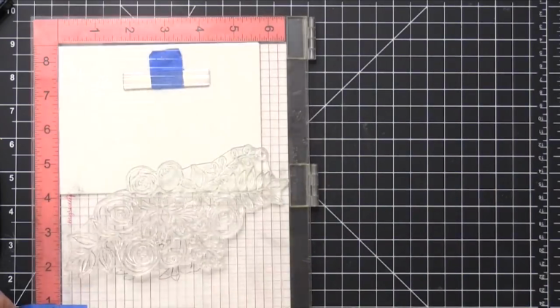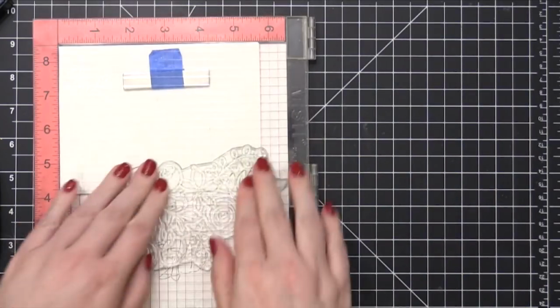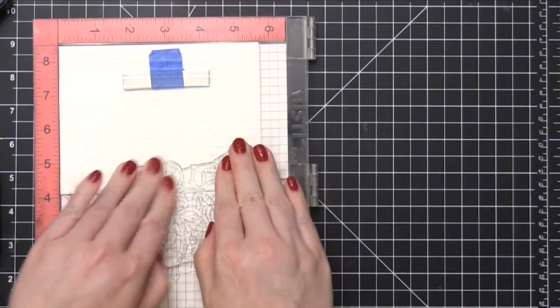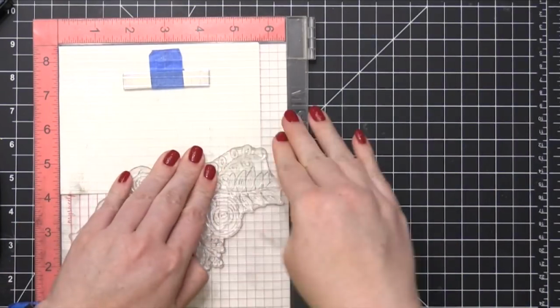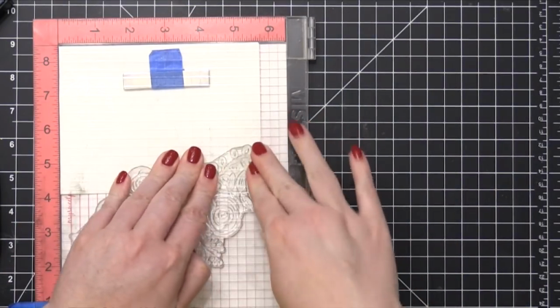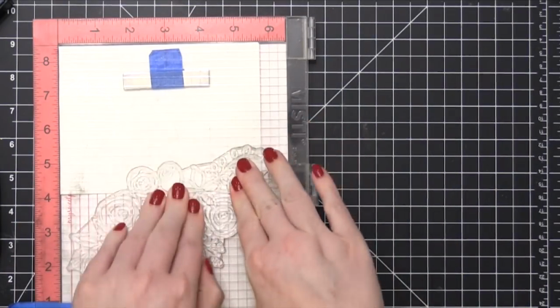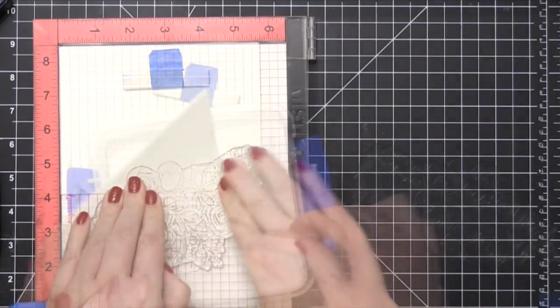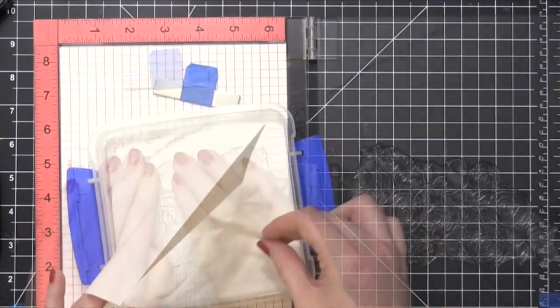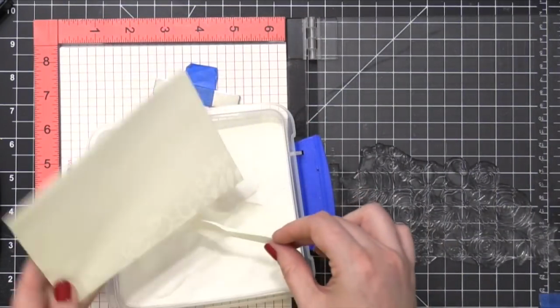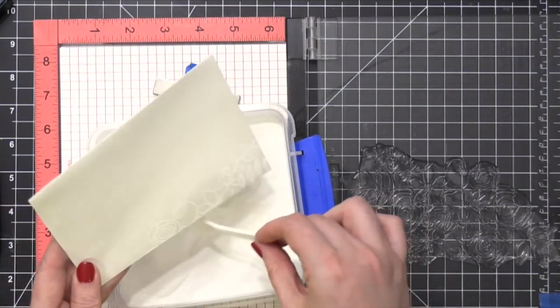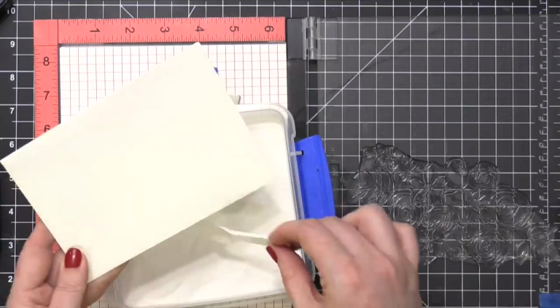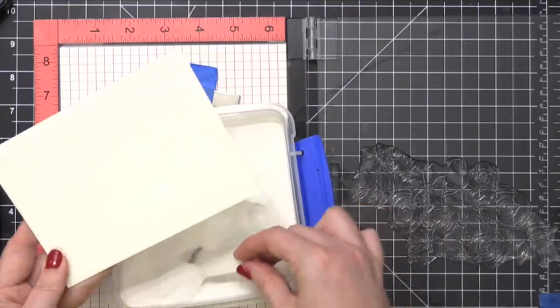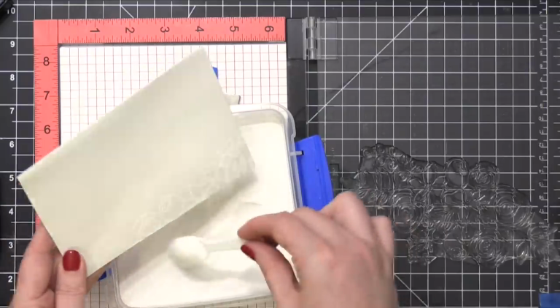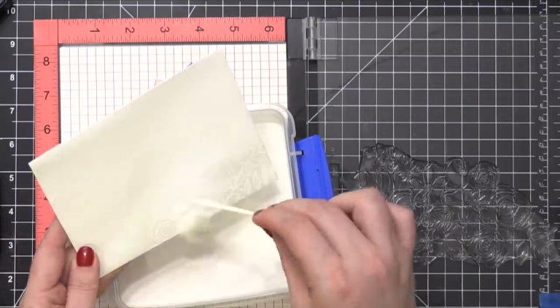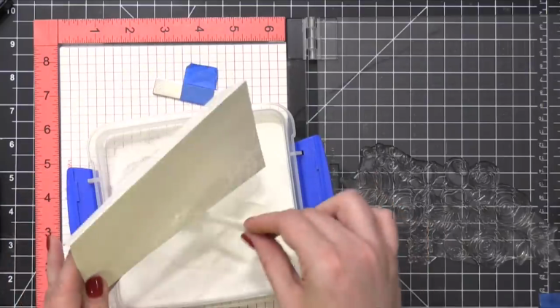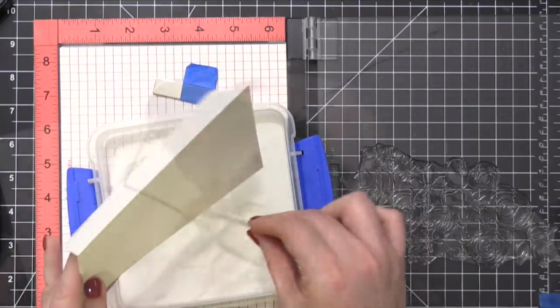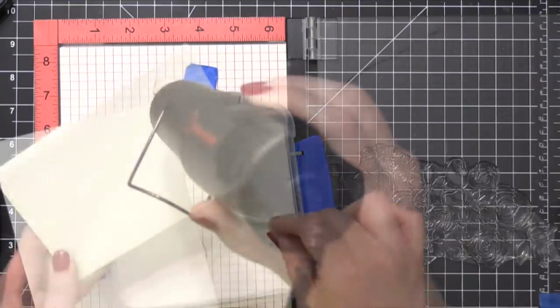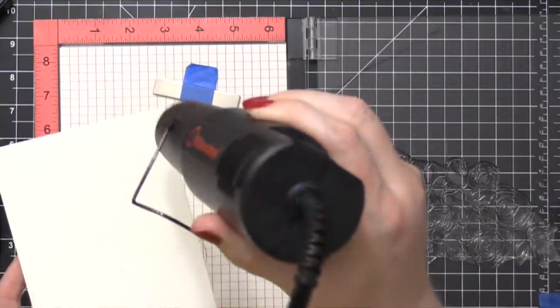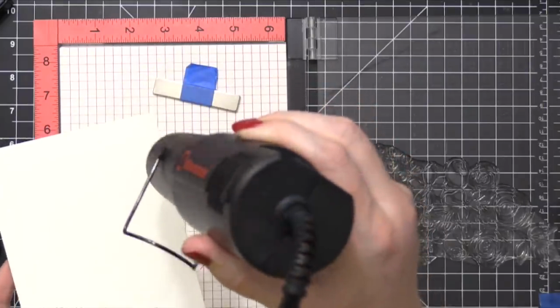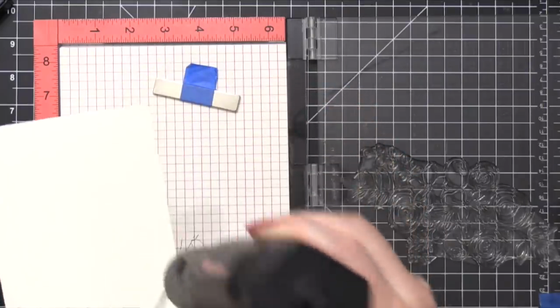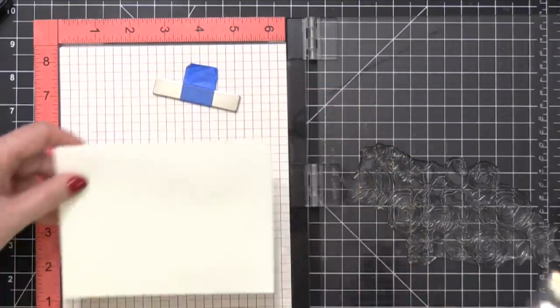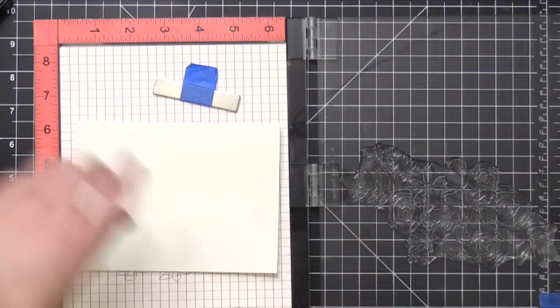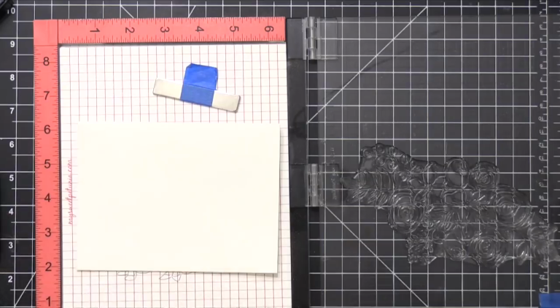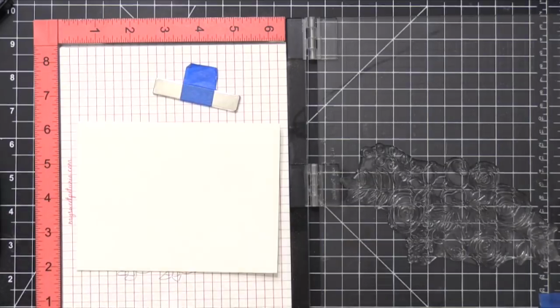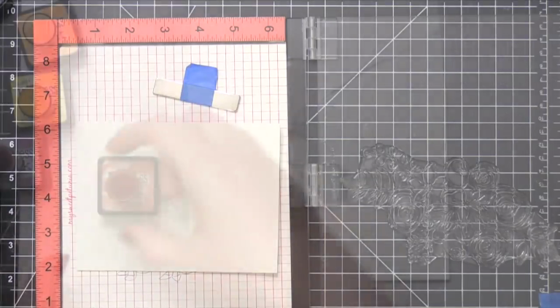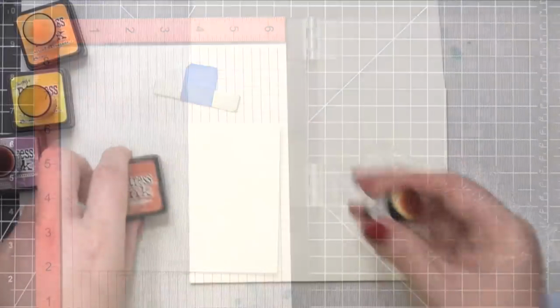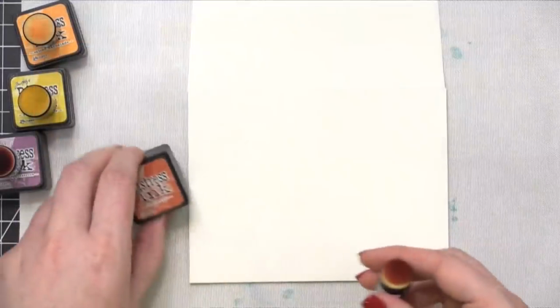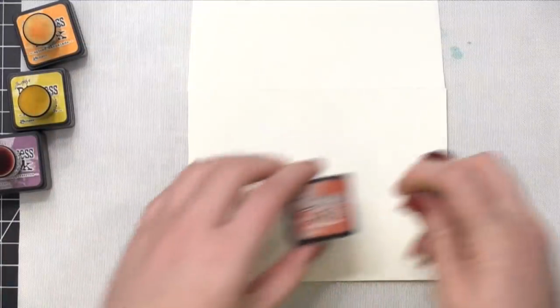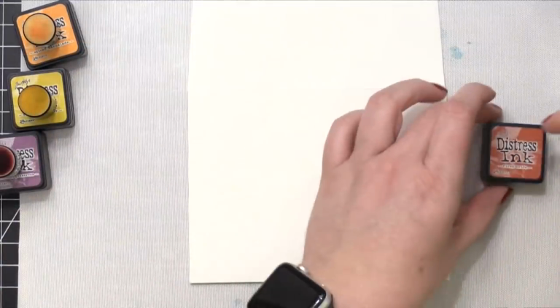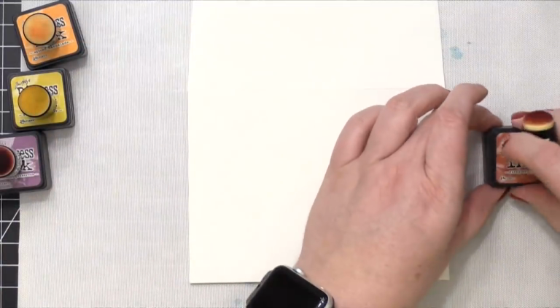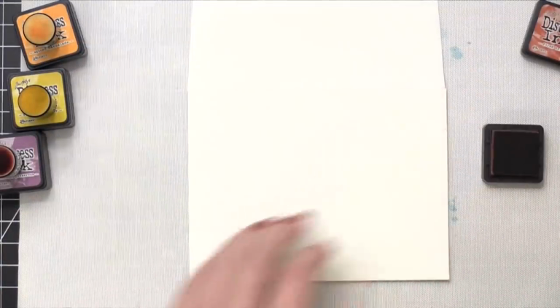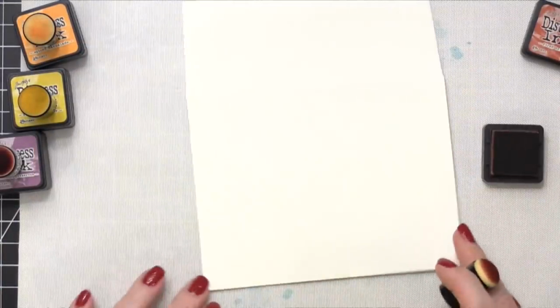Here's that second corner that I stamped, and I'm making sure I press down all areas of that stamp. Since it is so big, I want to make sure I get a really good impression. I hit that with my heat tool to melt all the embossing powder and then I'm going to move on to the ink blending.